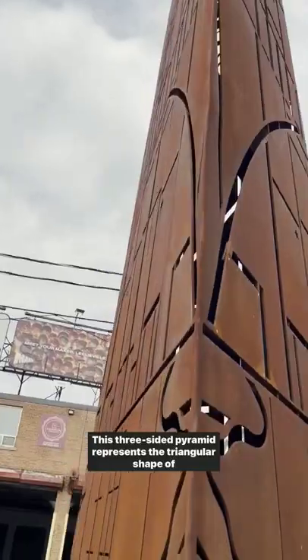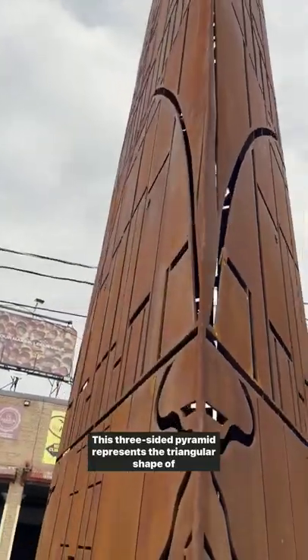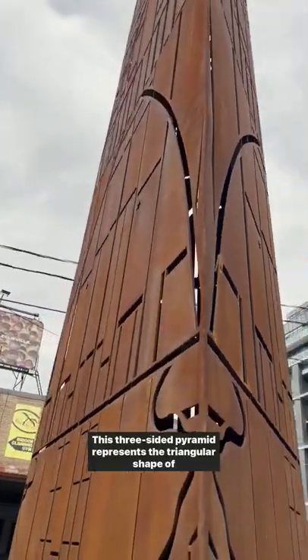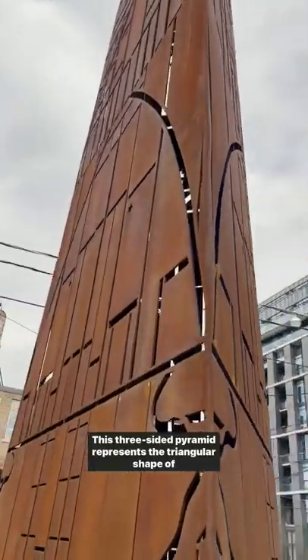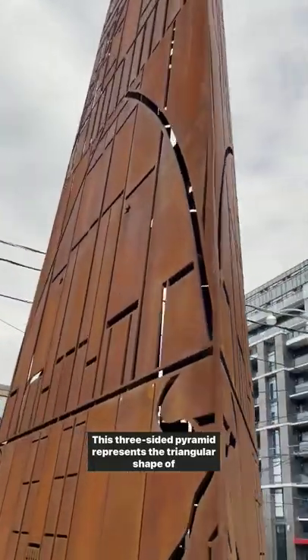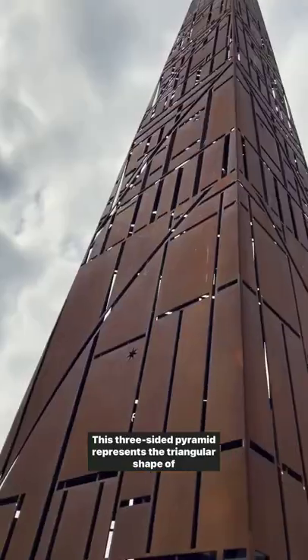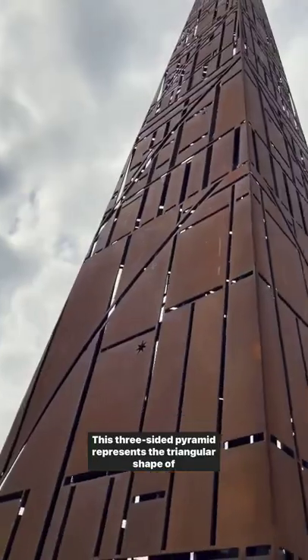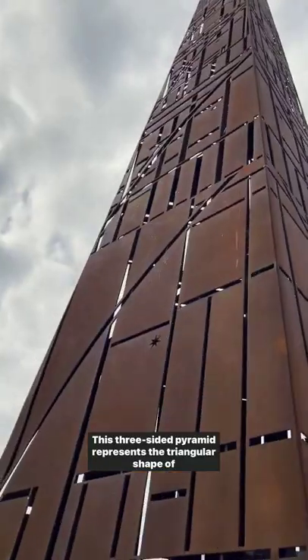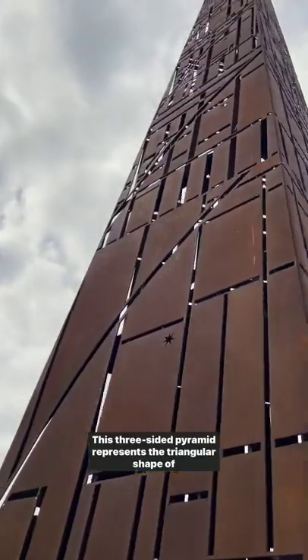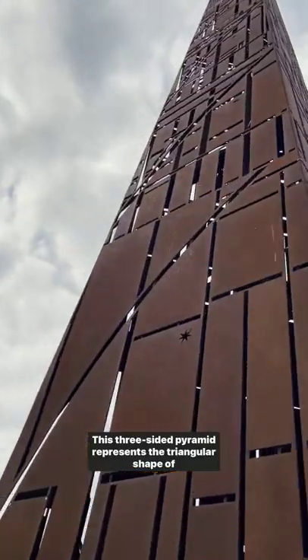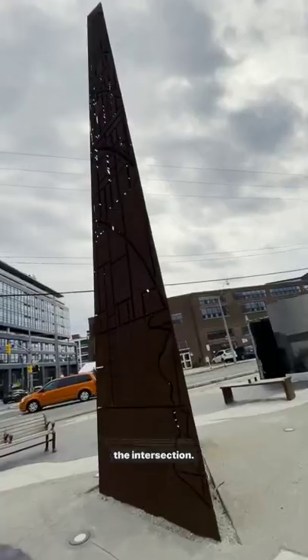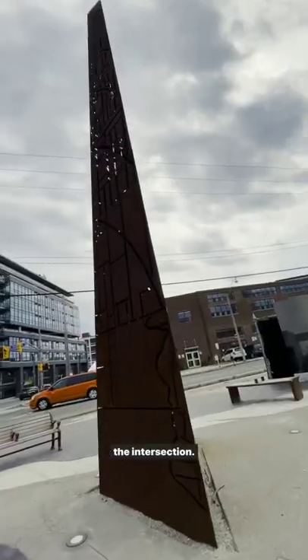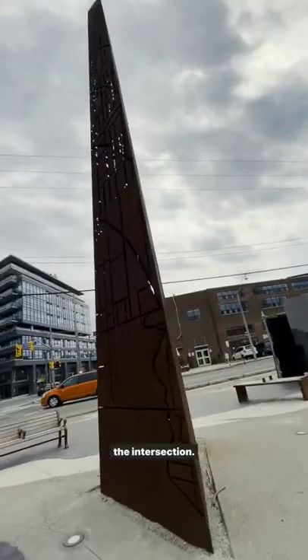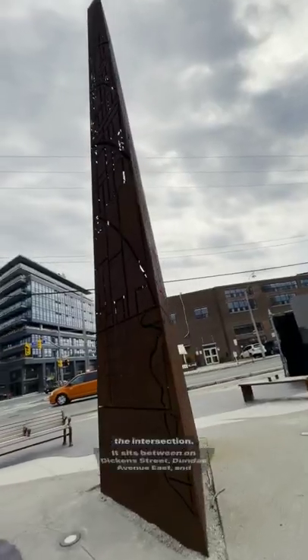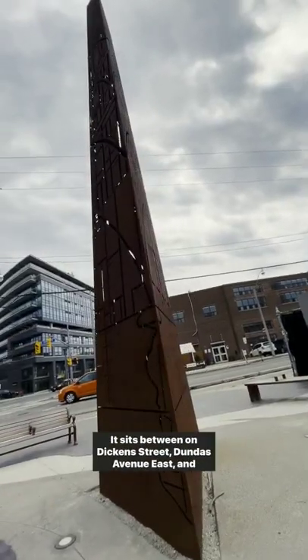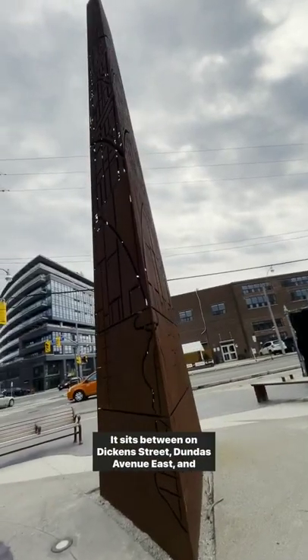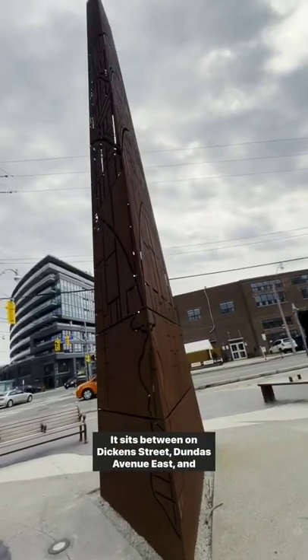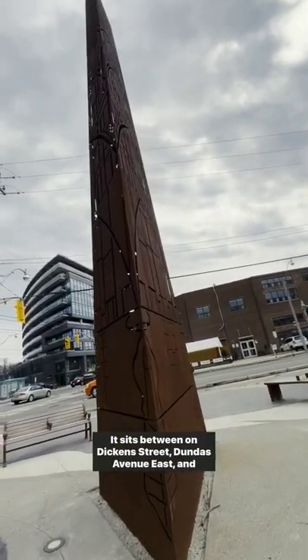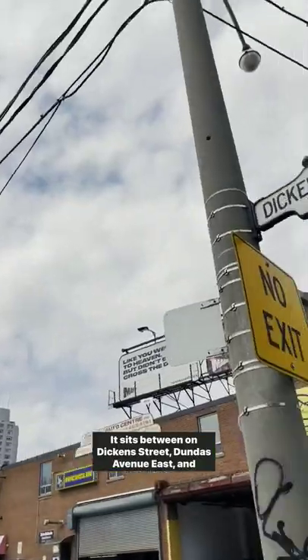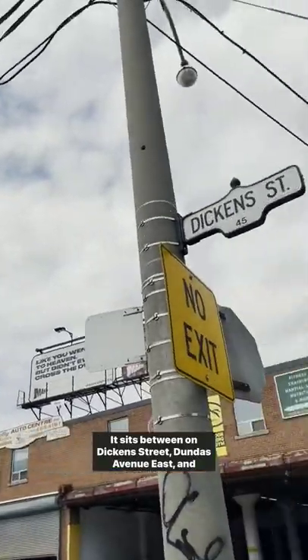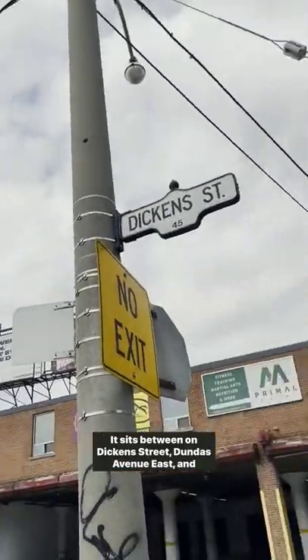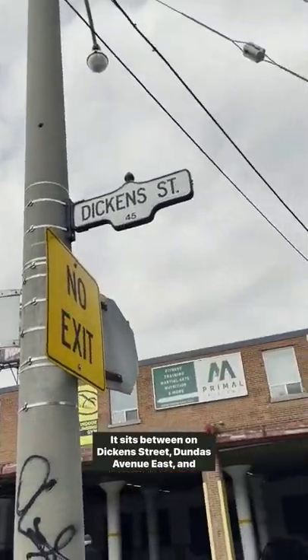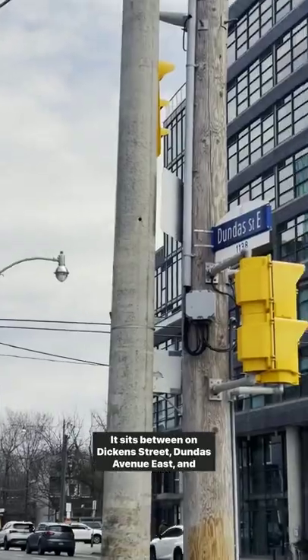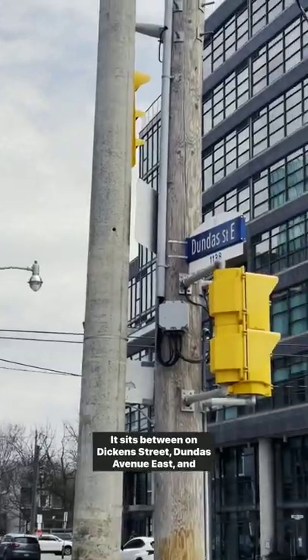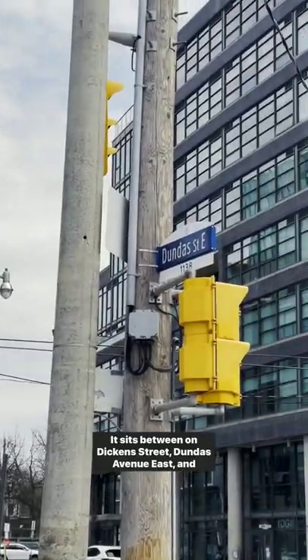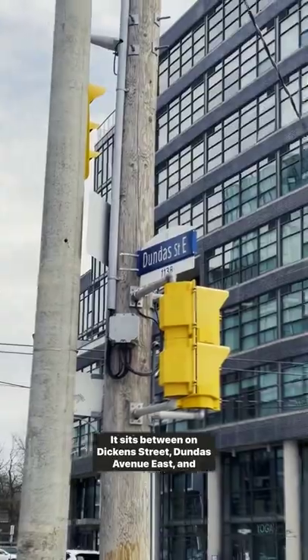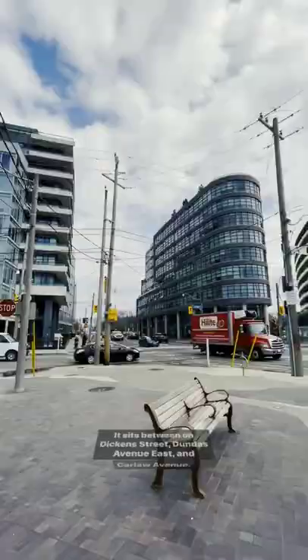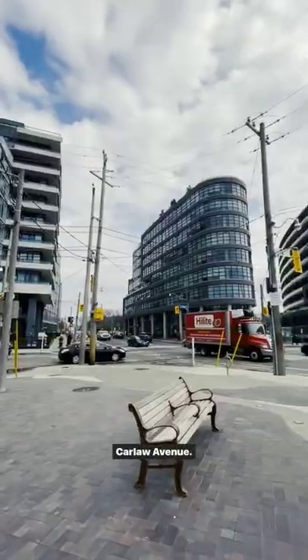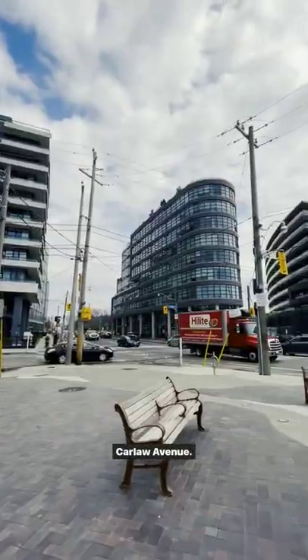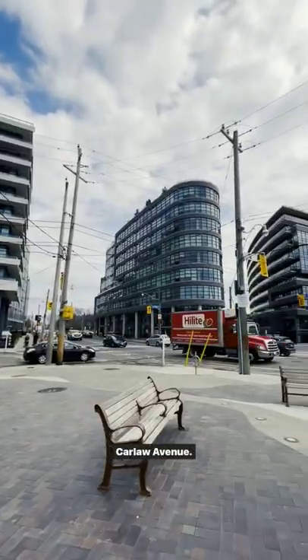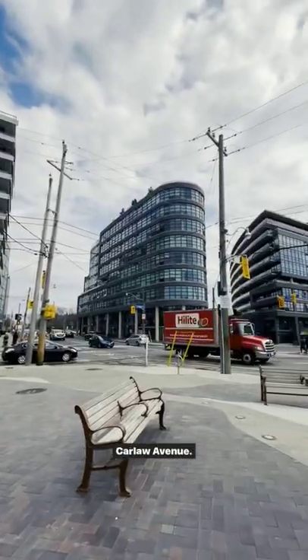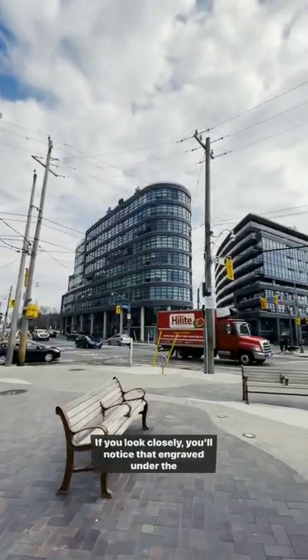This three-sided pyramid represents the triangular shape of the intersection. It sits between Dickens Street, Dundas Avenue East, and Carlaw Avenue.